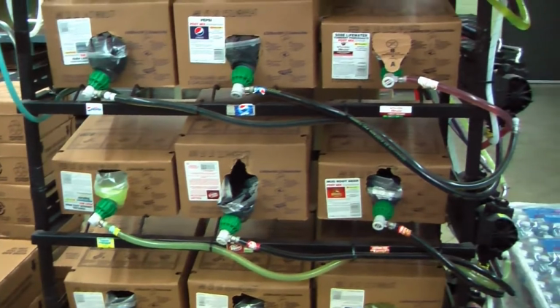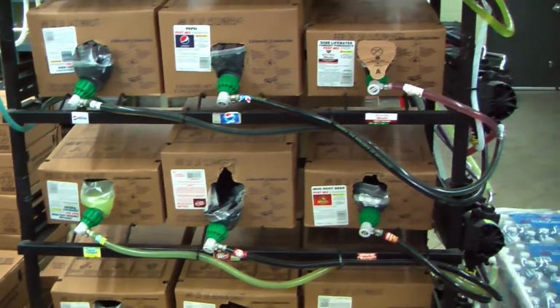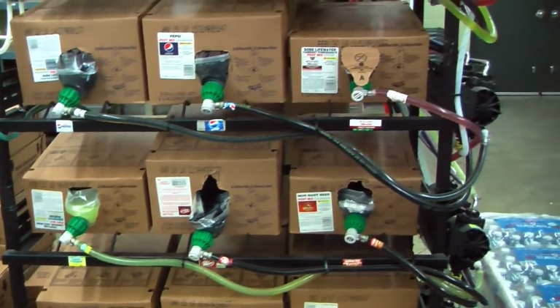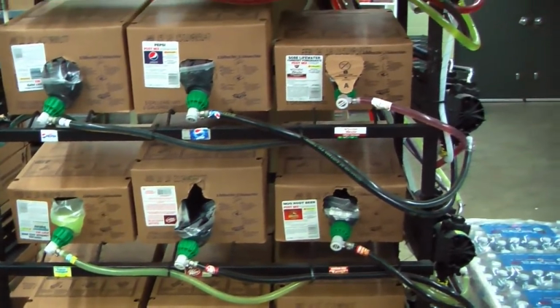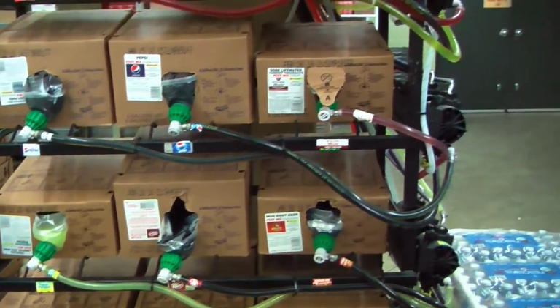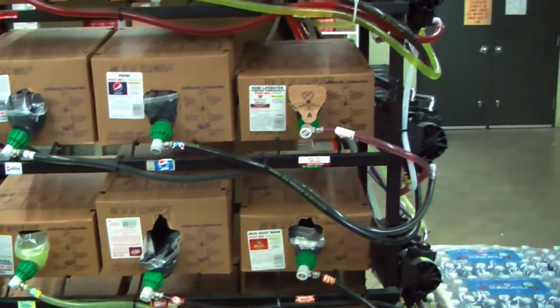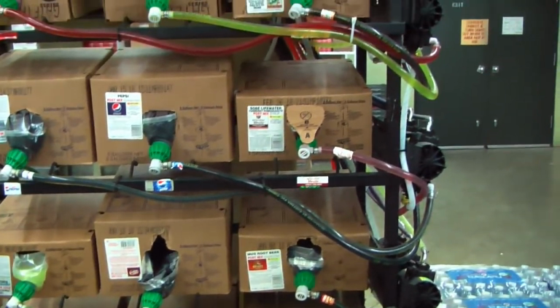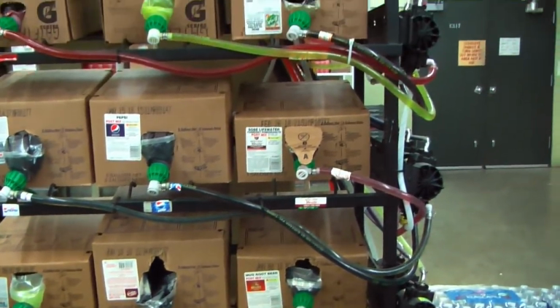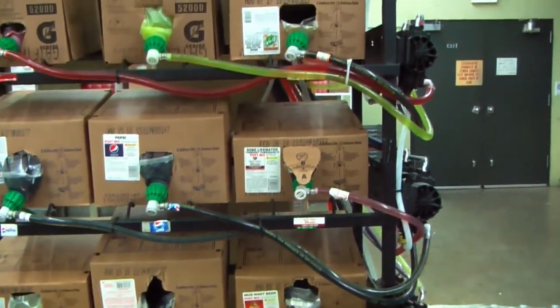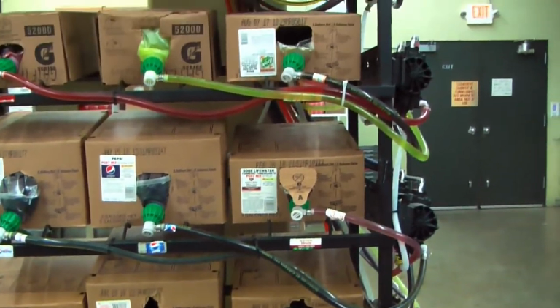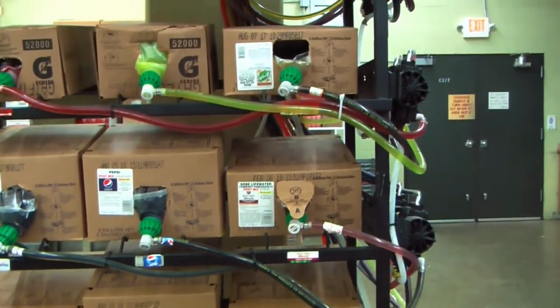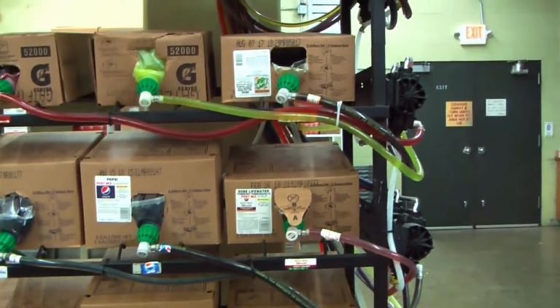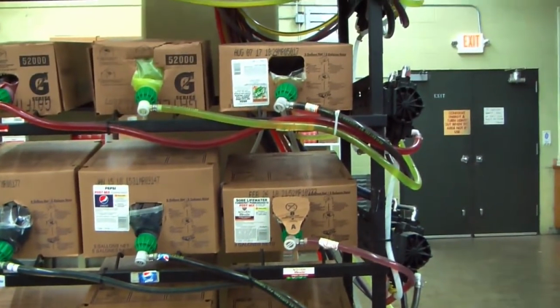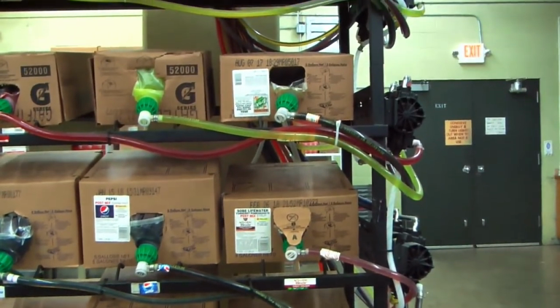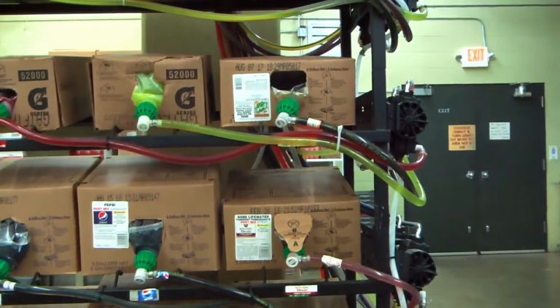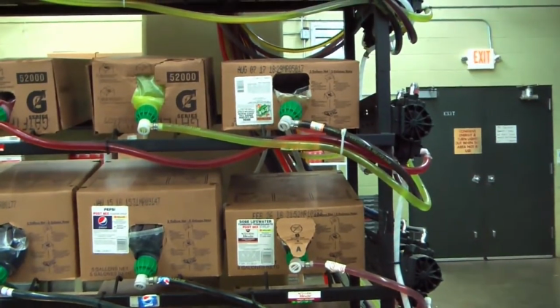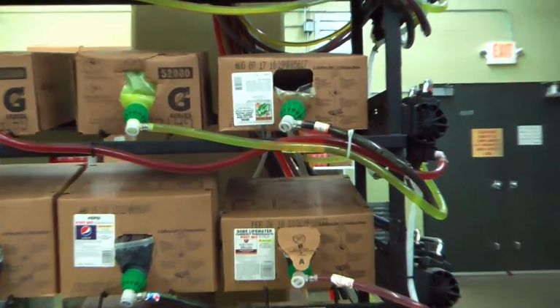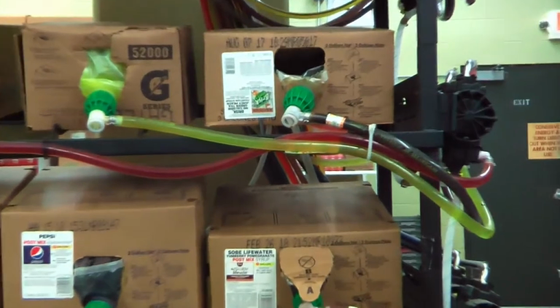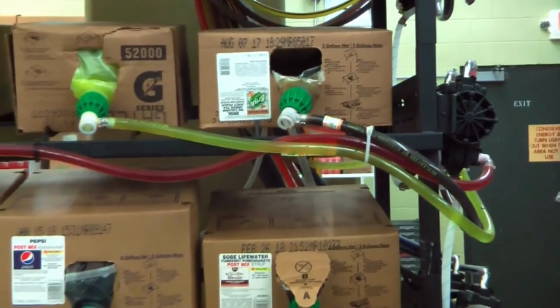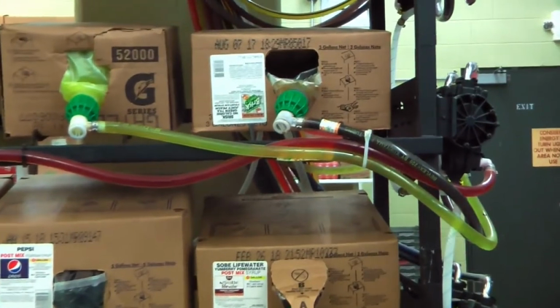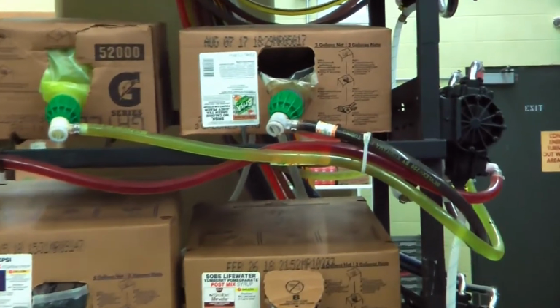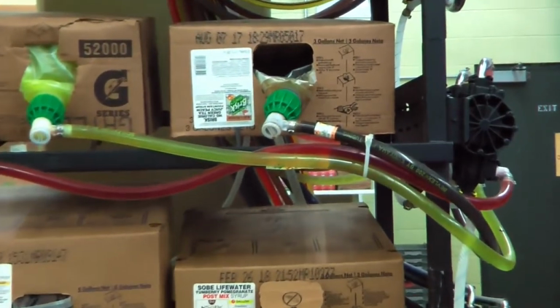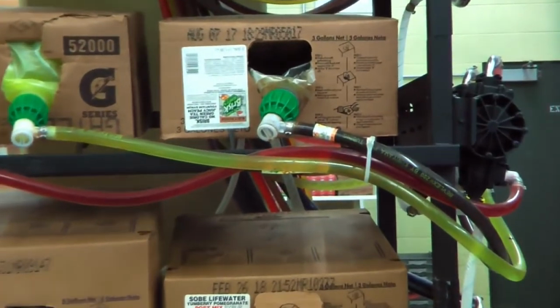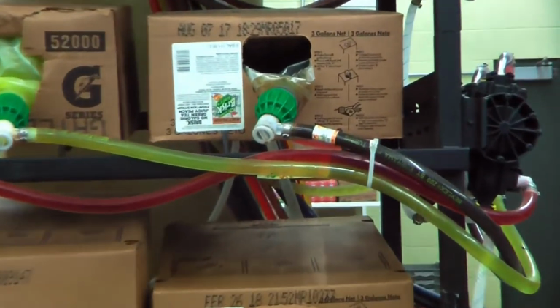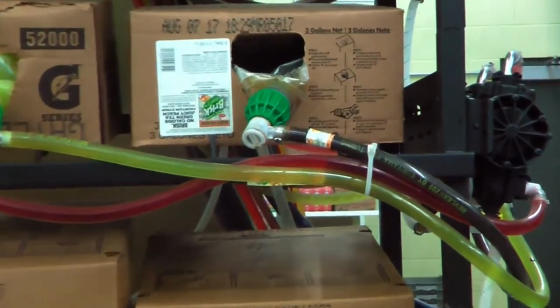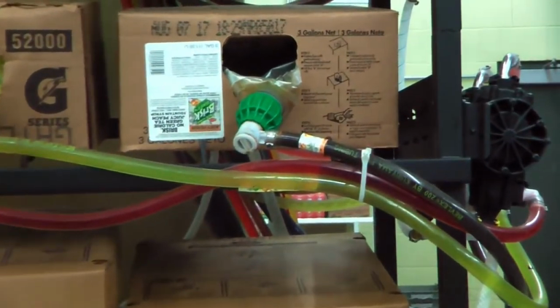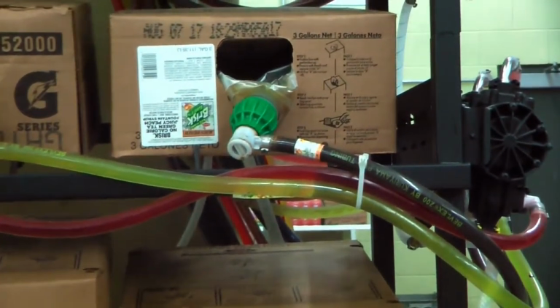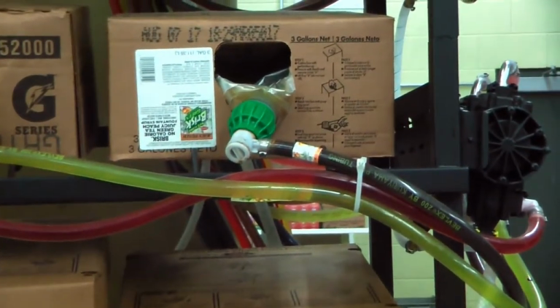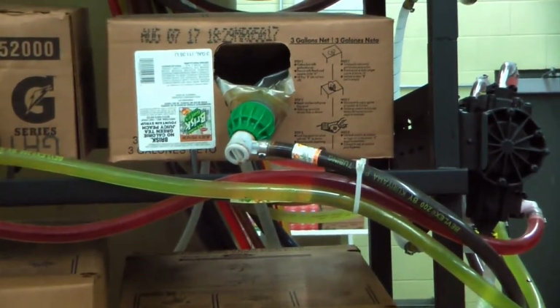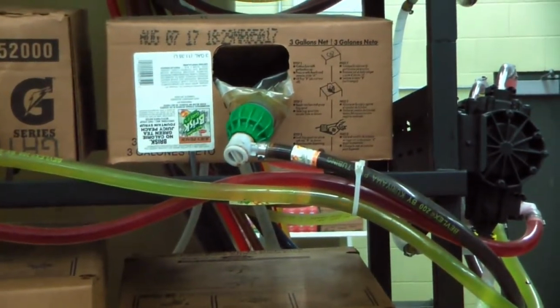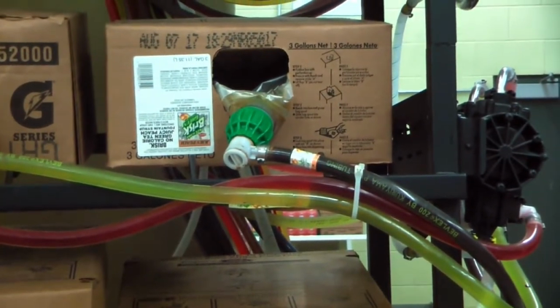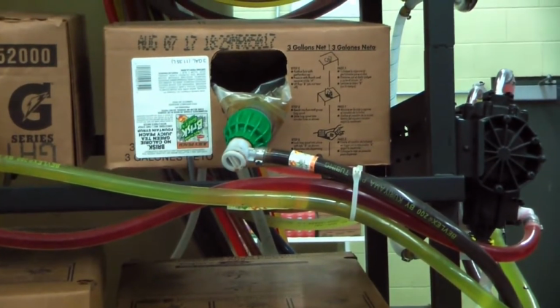Do not change the fountain soda unless there is absolutely nothing left in the tube or bag. There is still soda left in this tube, but this video is strictly for instructional purposes only.